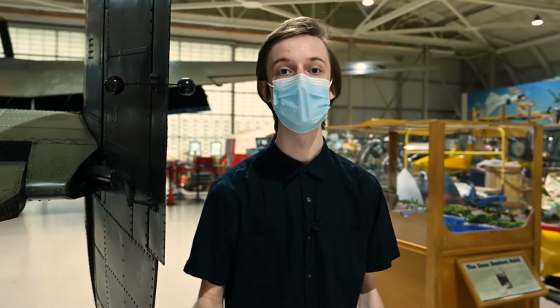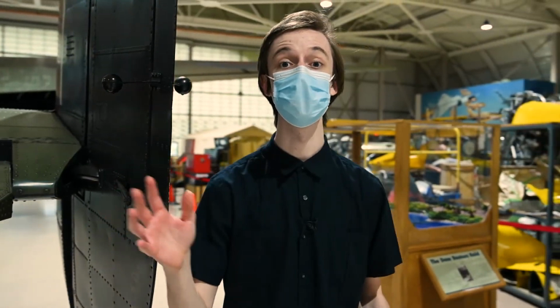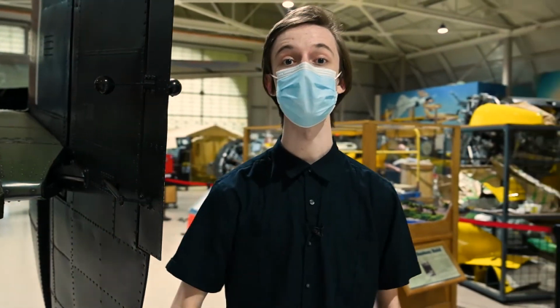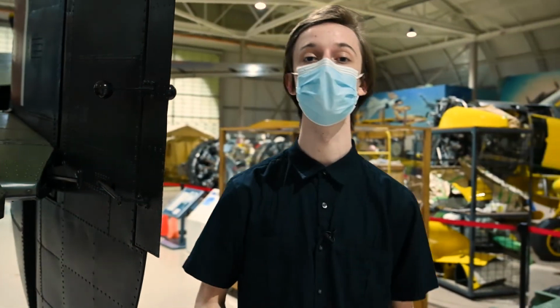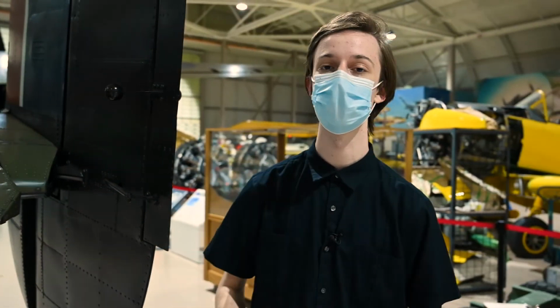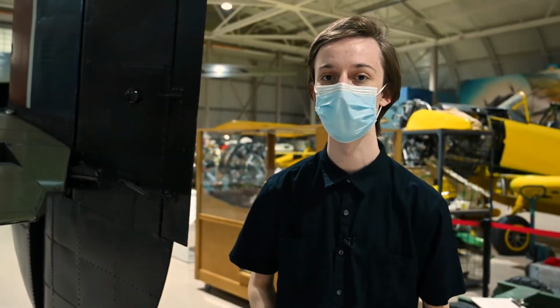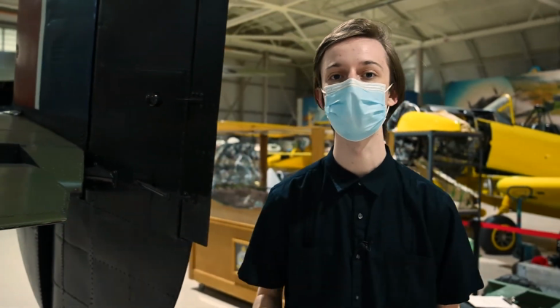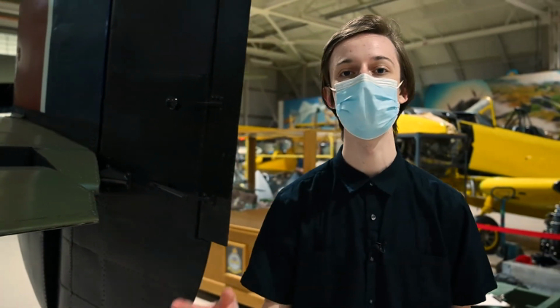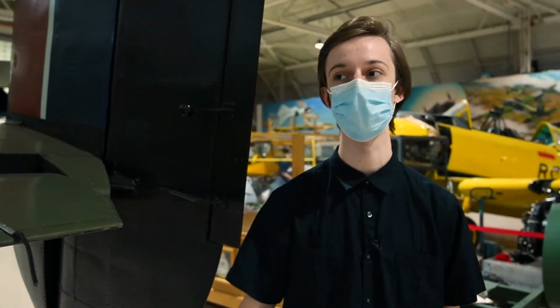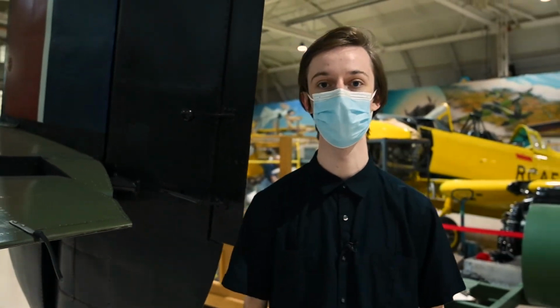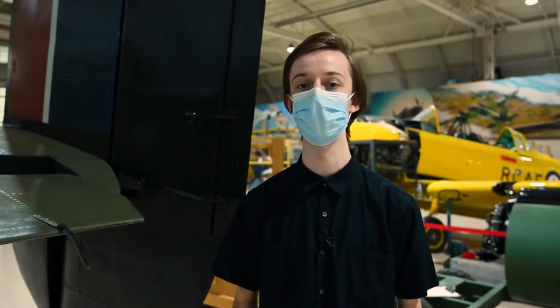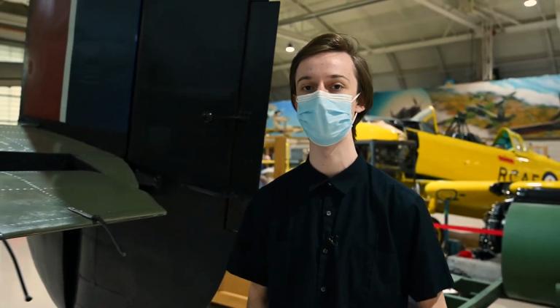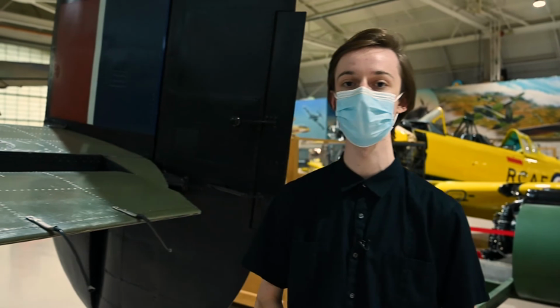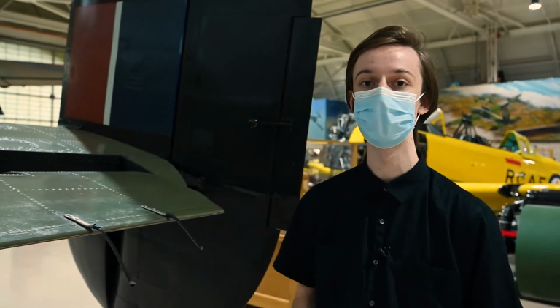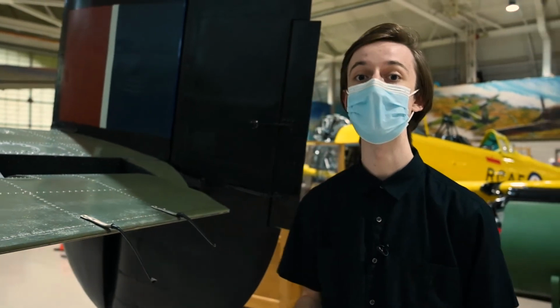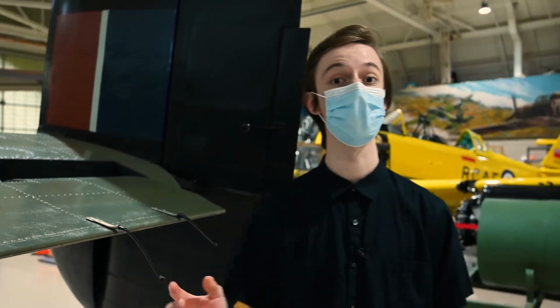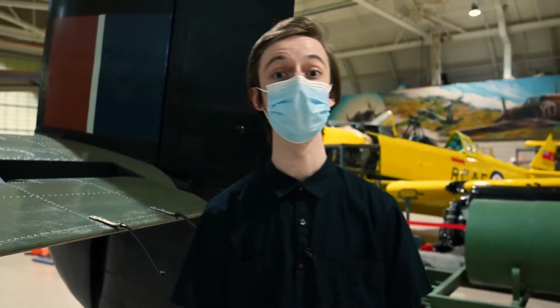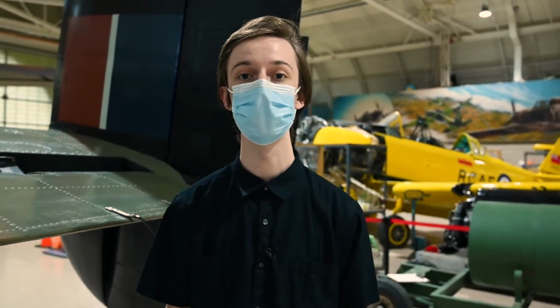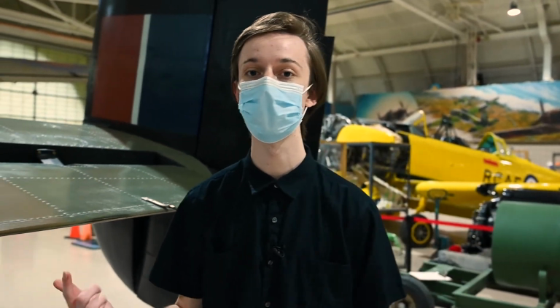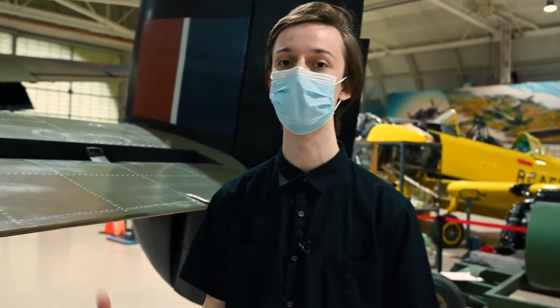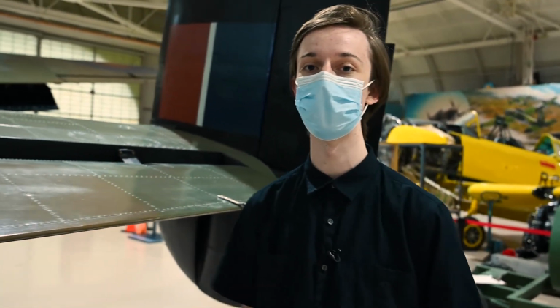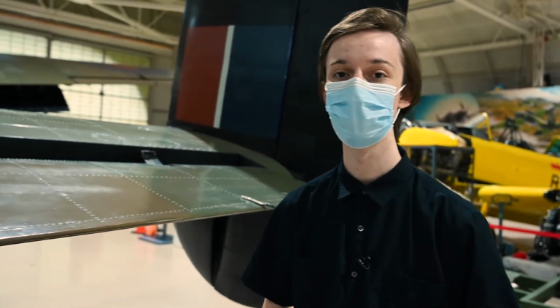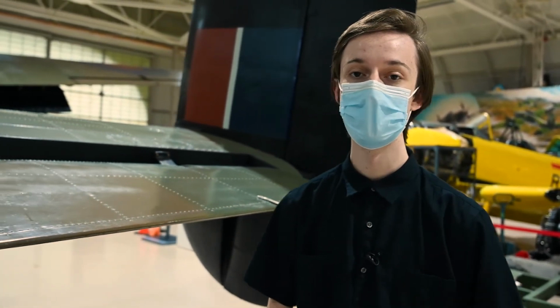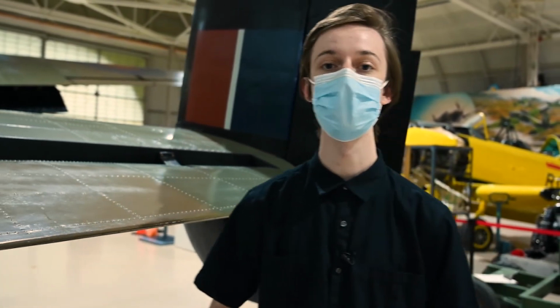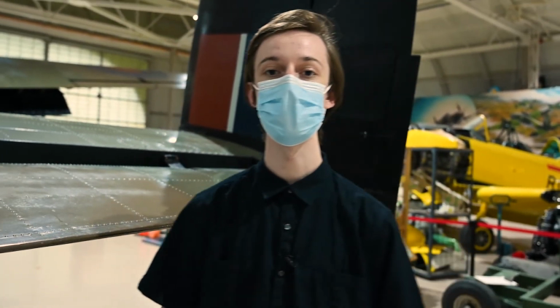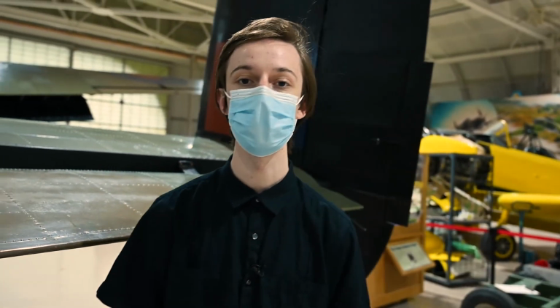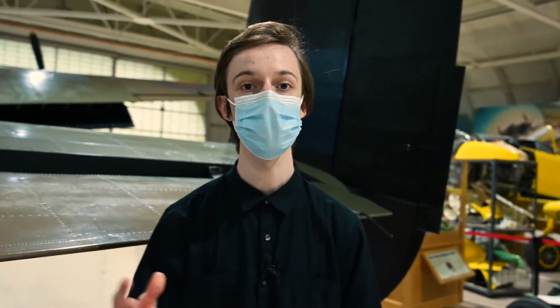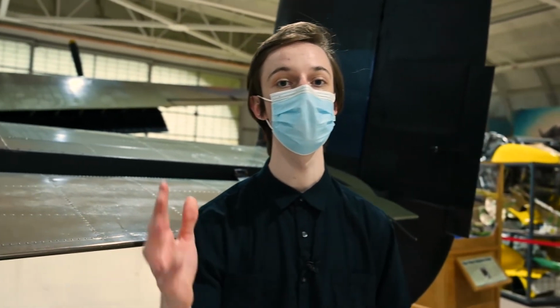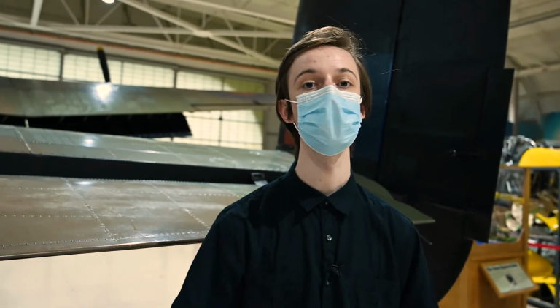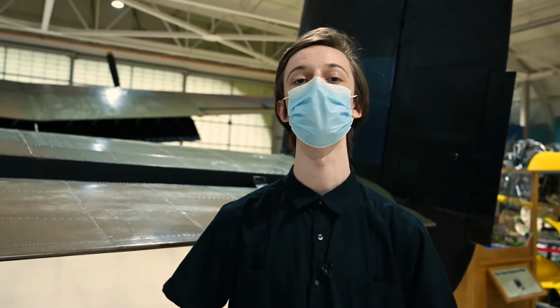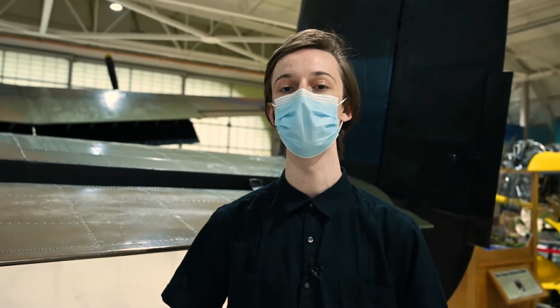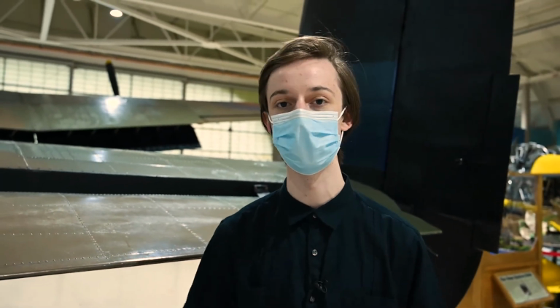You can visit the bomber for yourself at the Canadian Warplane Heritage Museum in Hamilton, and if you're lucky enough, get to see it fly overhead. My name is Sam, and if you learned something new today, my job here is done.